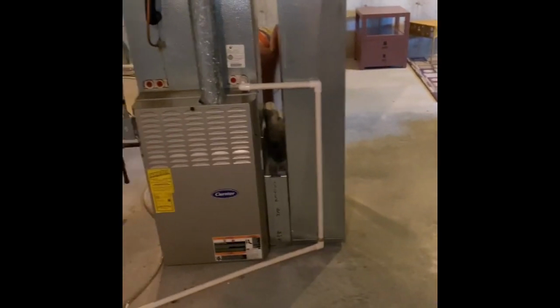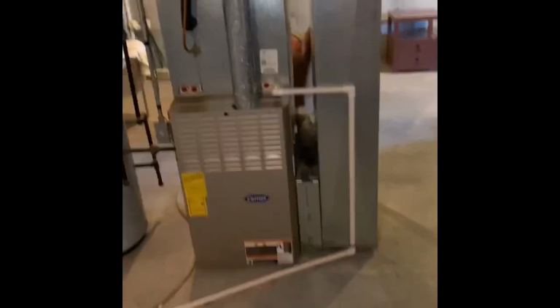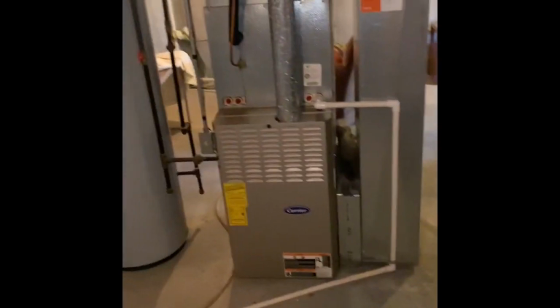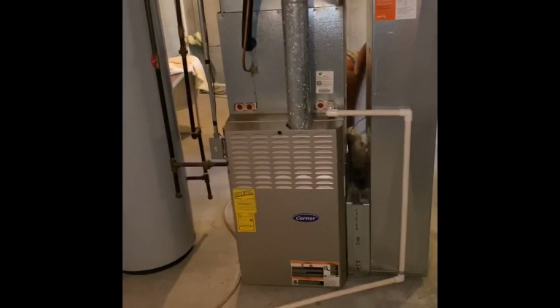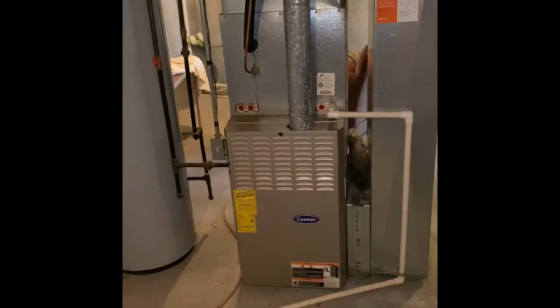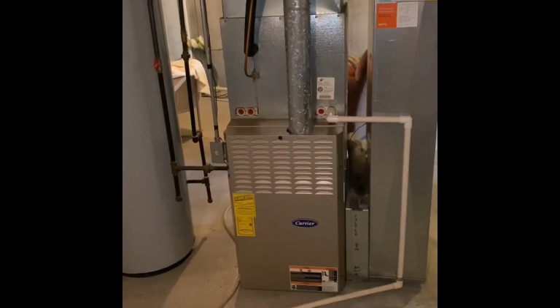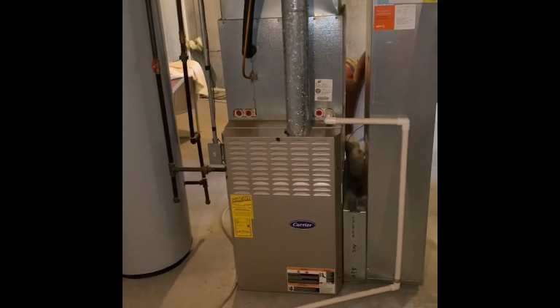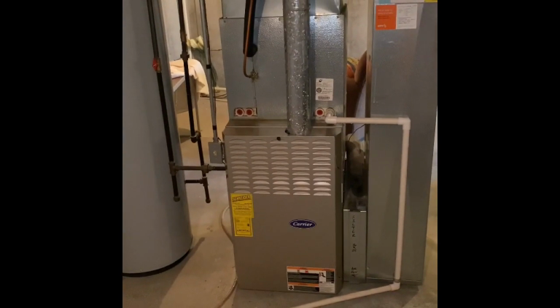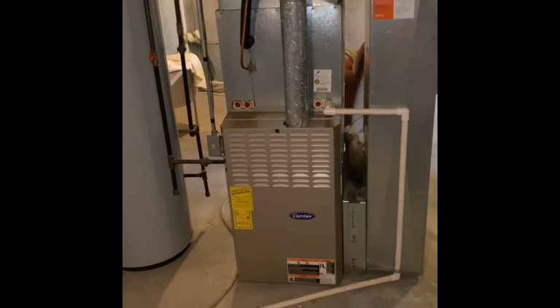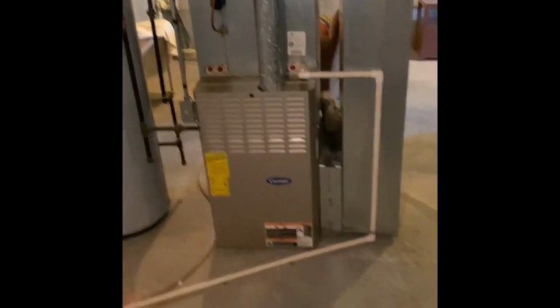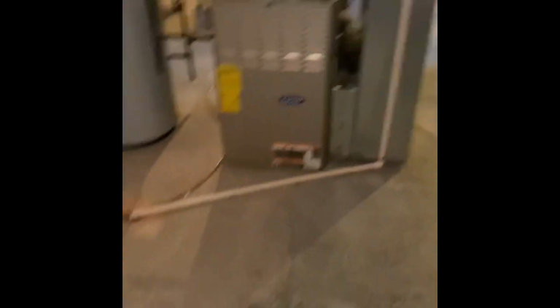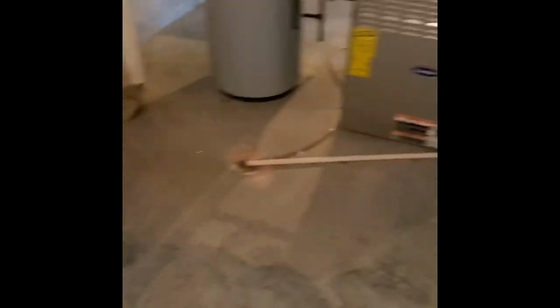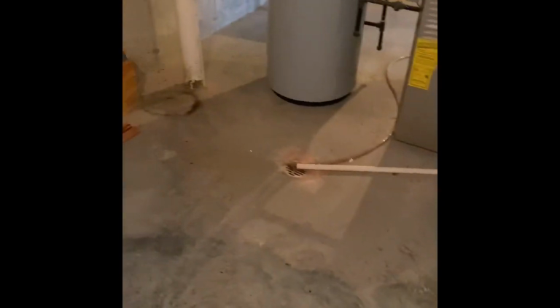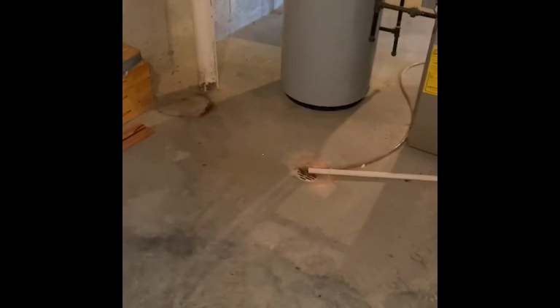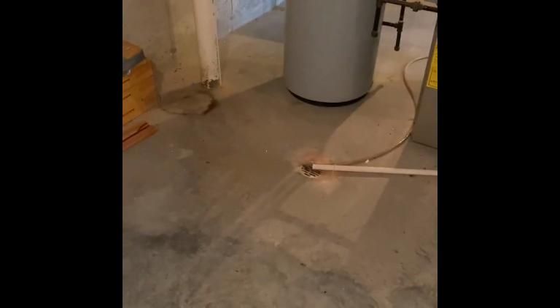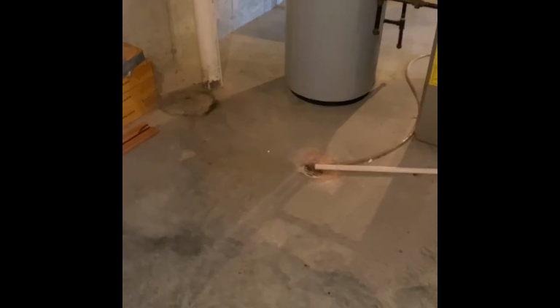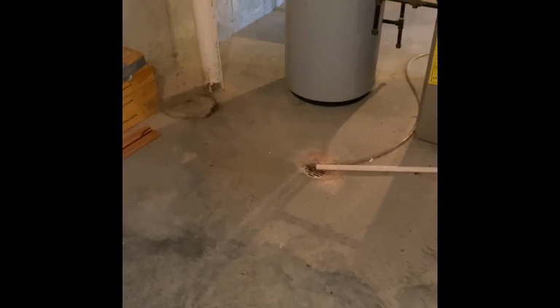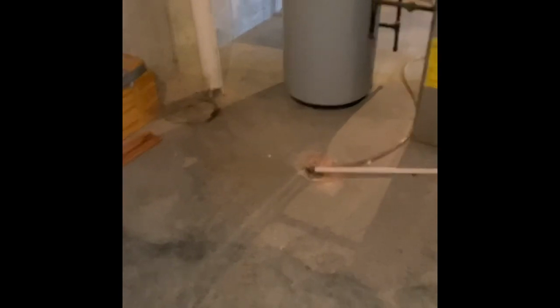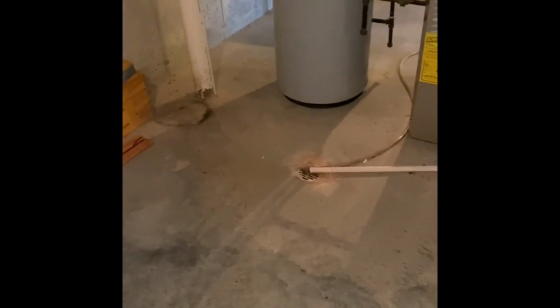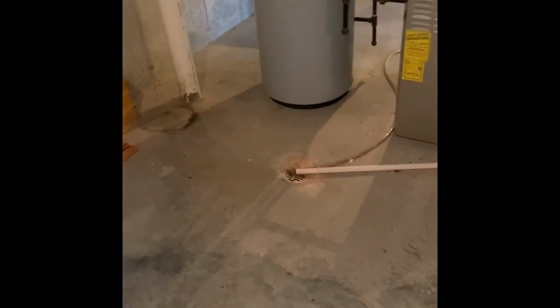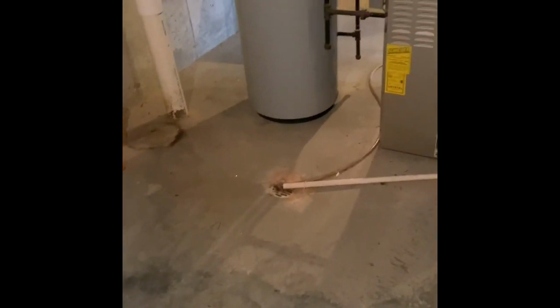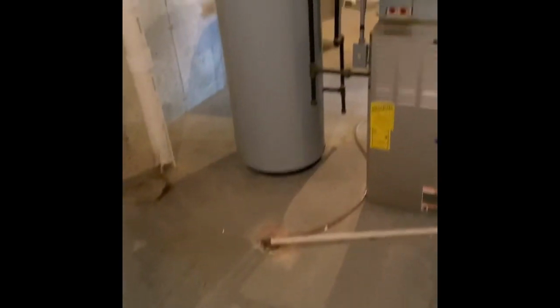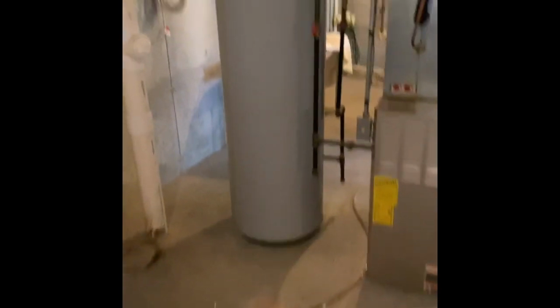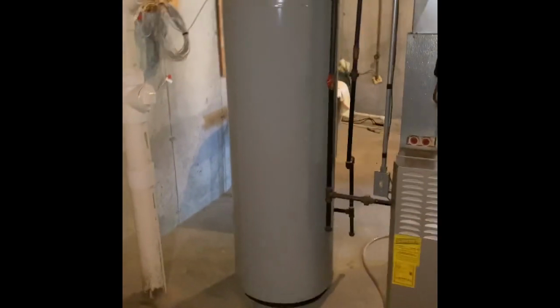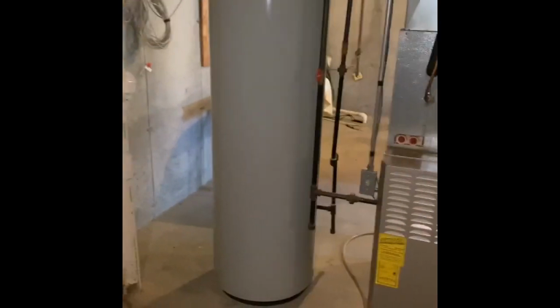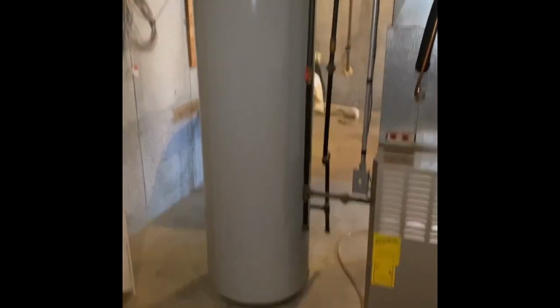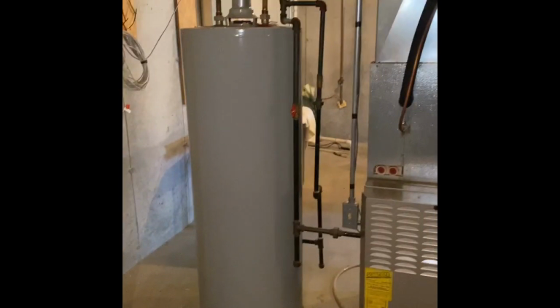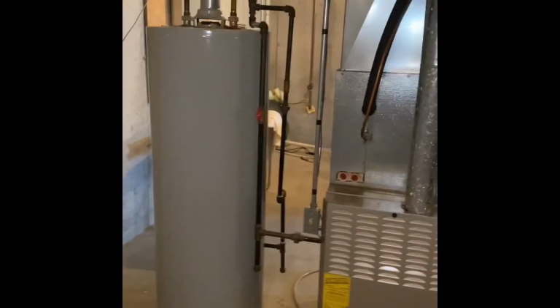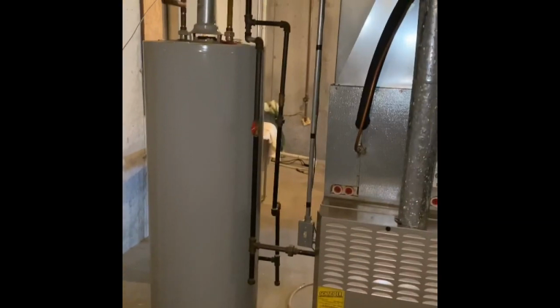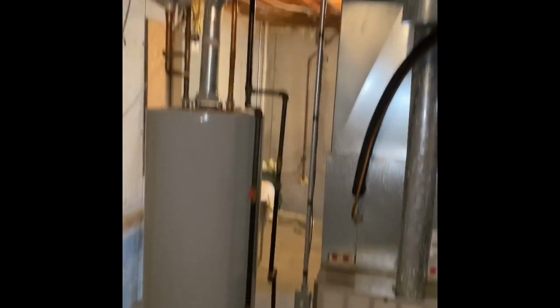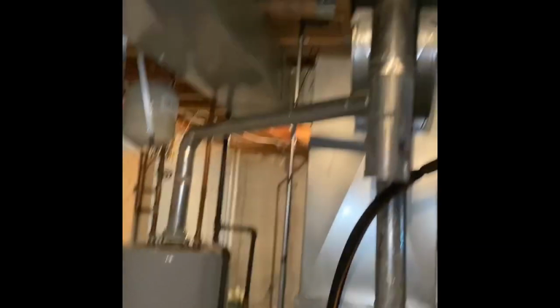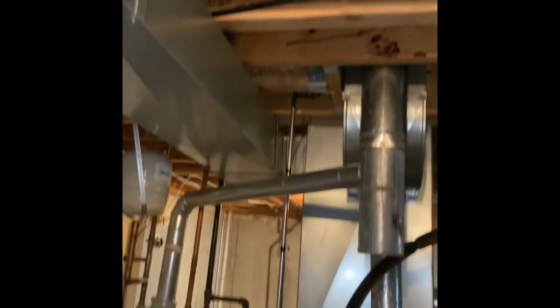Drain lines are going to get replaced. They're running PVC — we can either do PVC or vinyl back down to the floor drain here. Gas lines are all up to code, and electrical lines all look good.